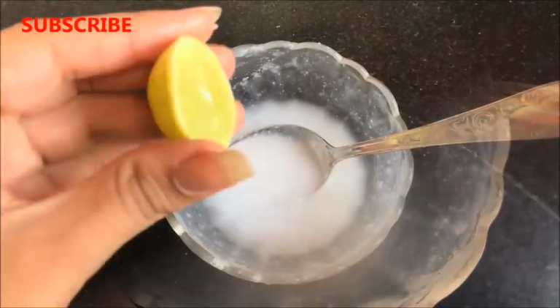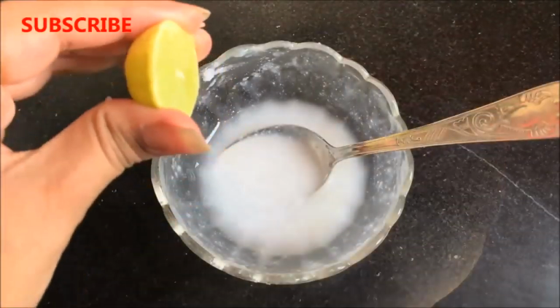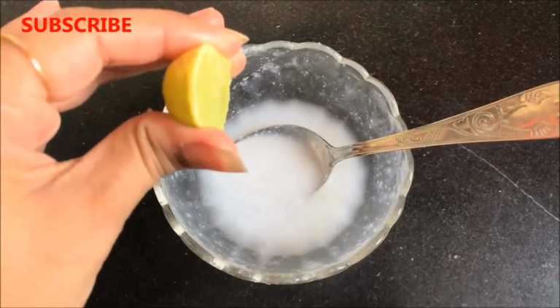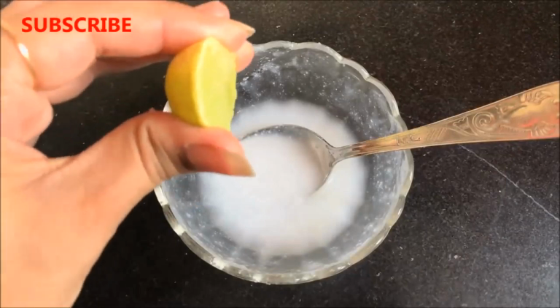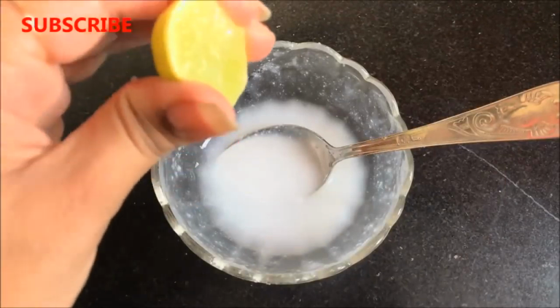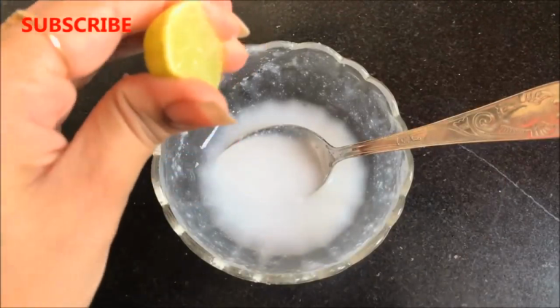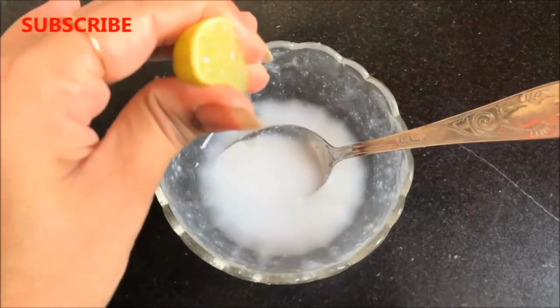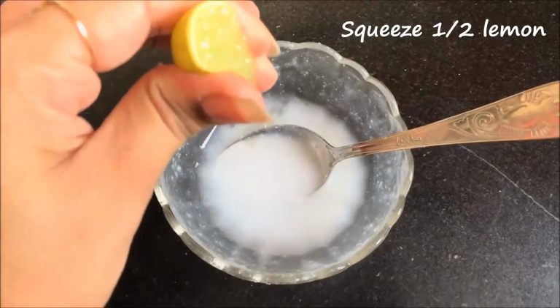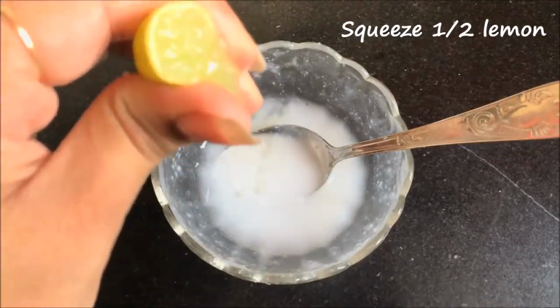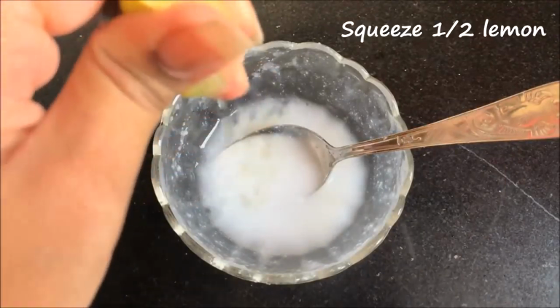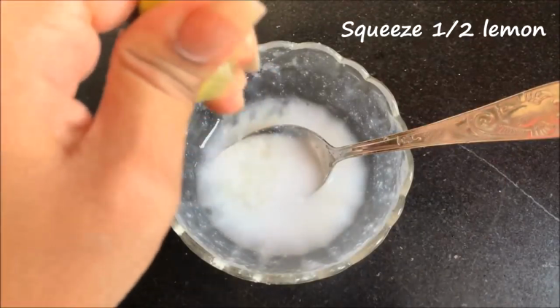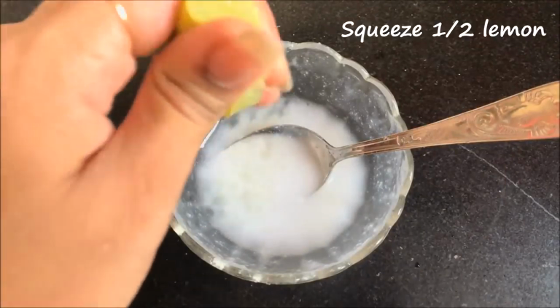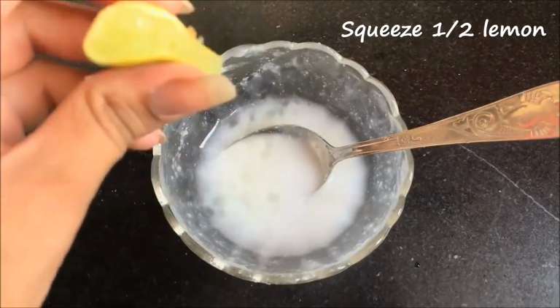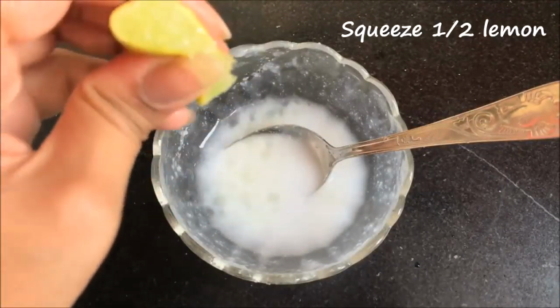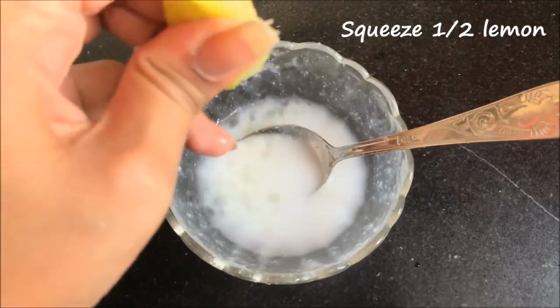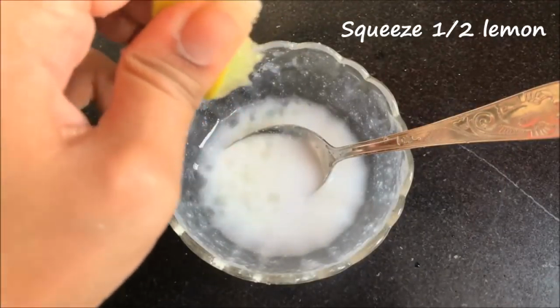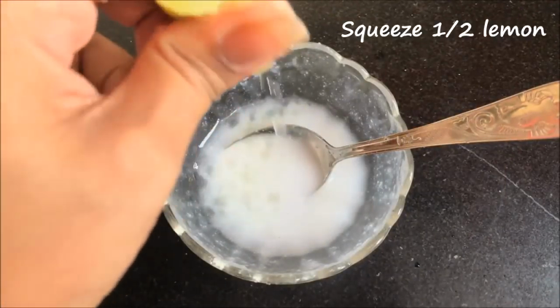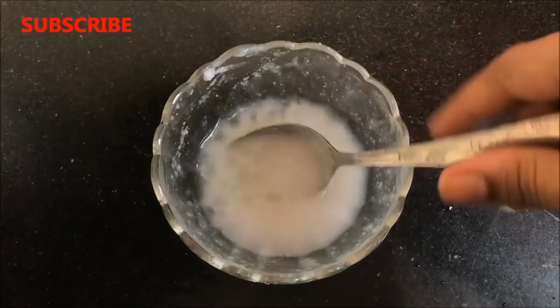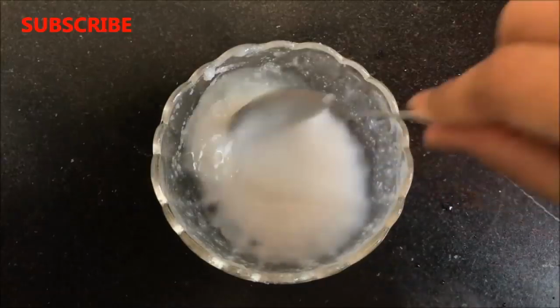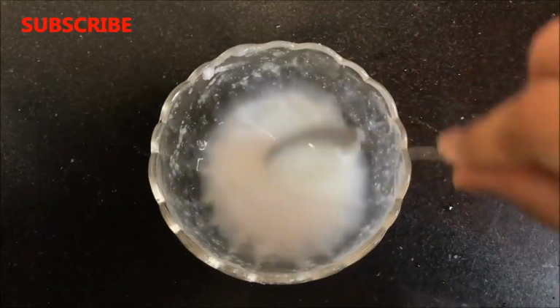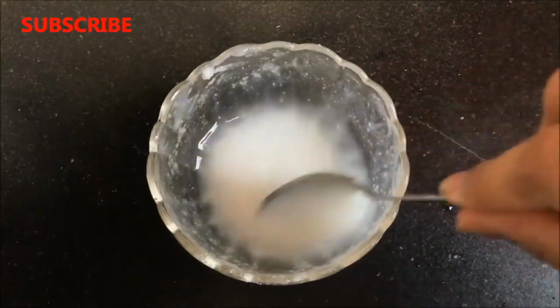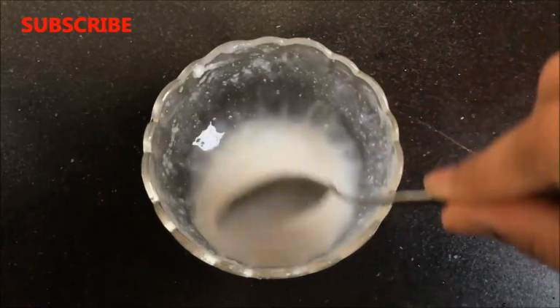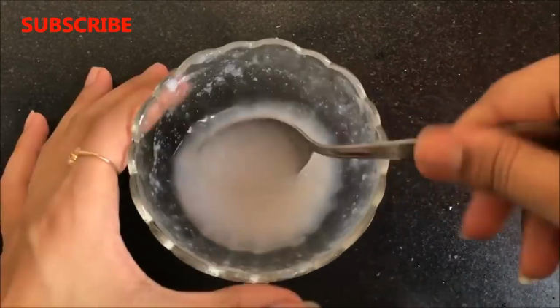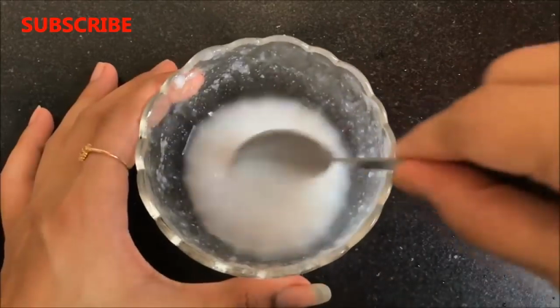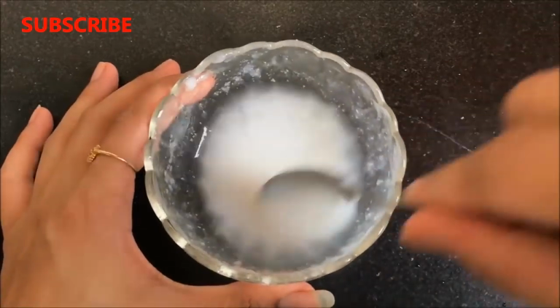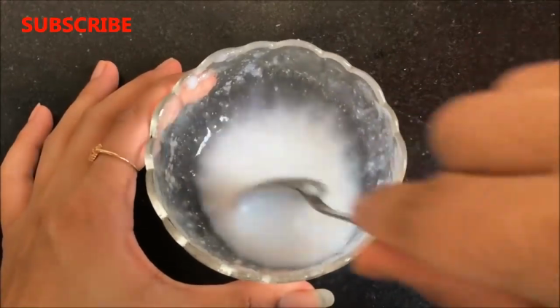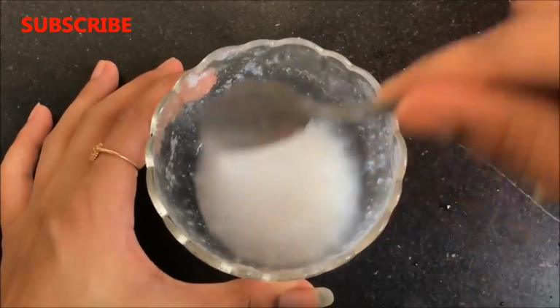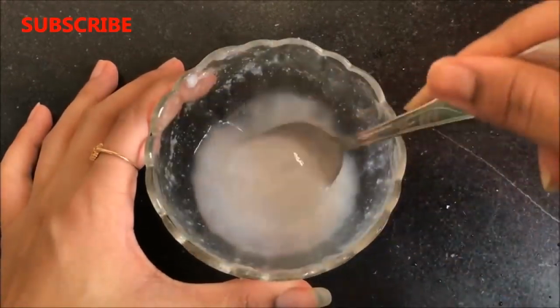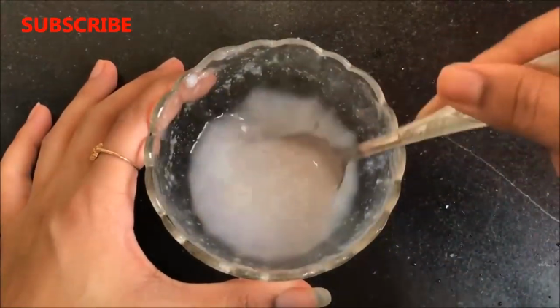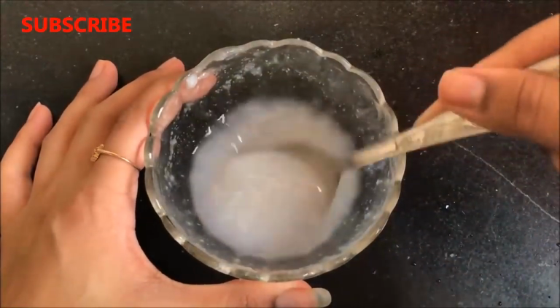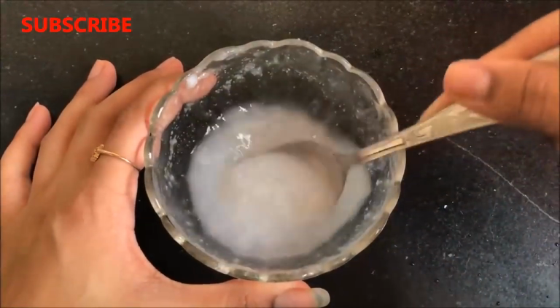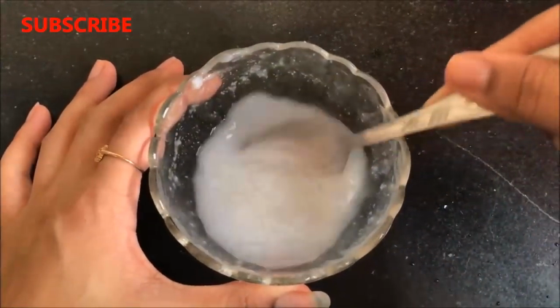After getting this creamy rice paste, you have to squeeze half a lemon into it and then mix it thoroughly so that the lemon juice nicely combines with this rice paste.